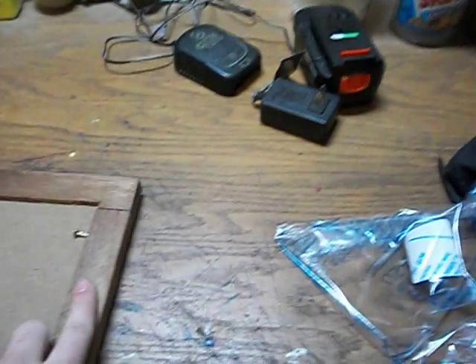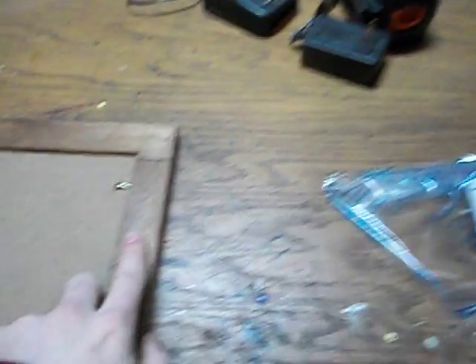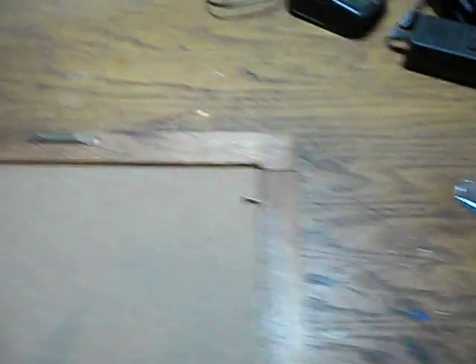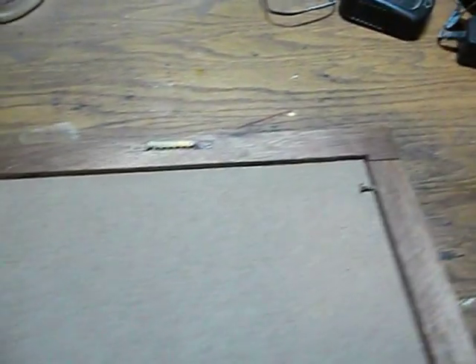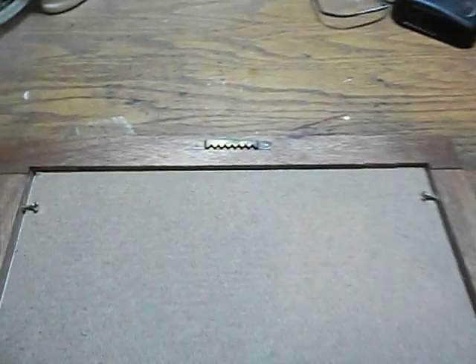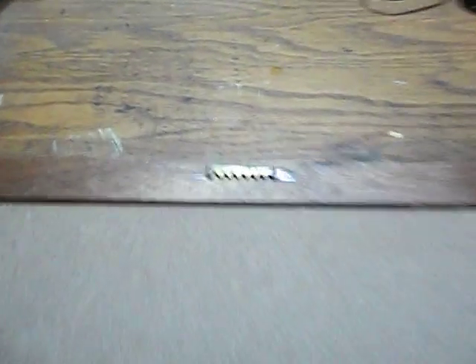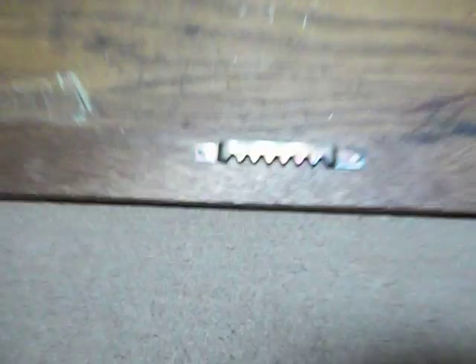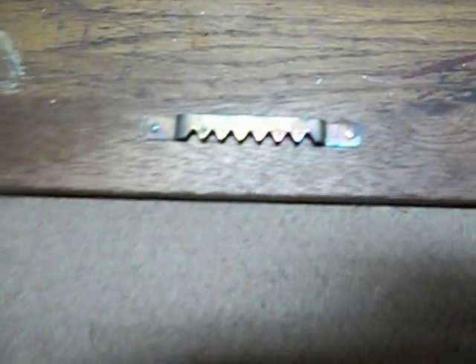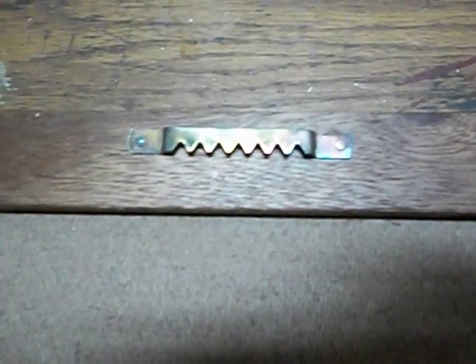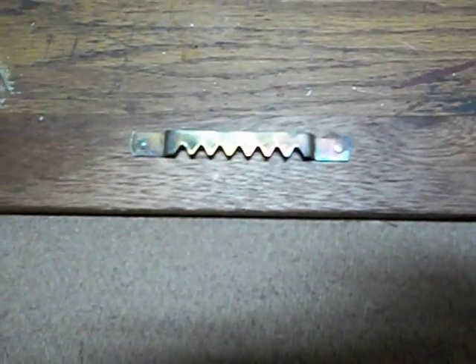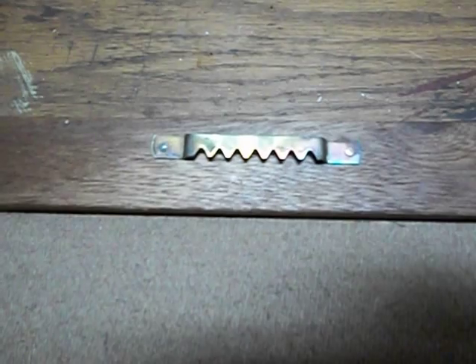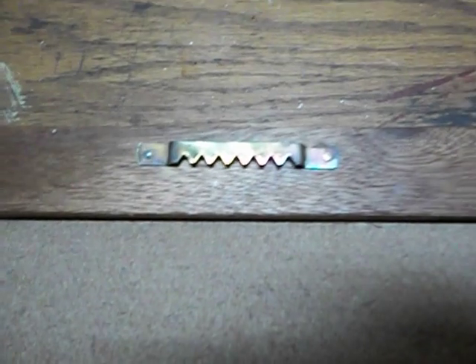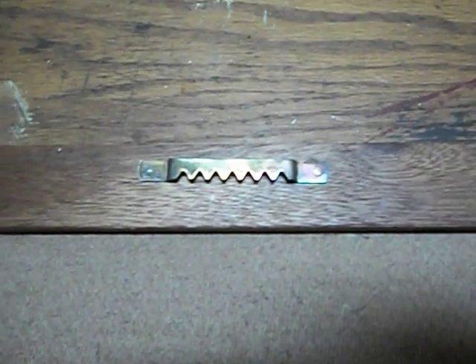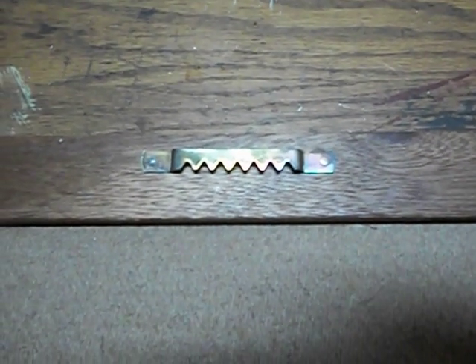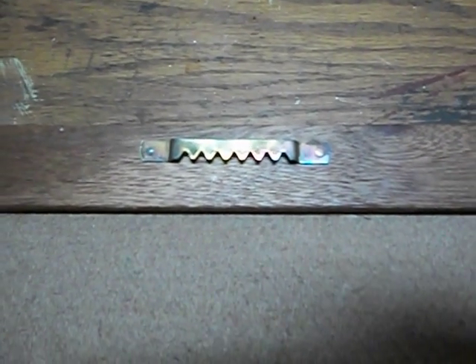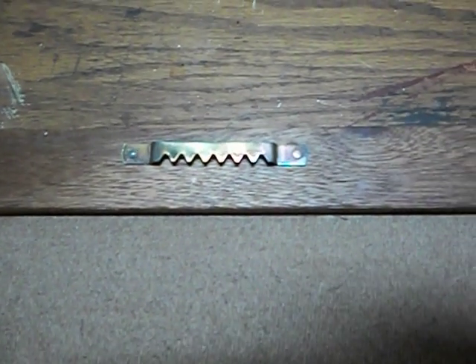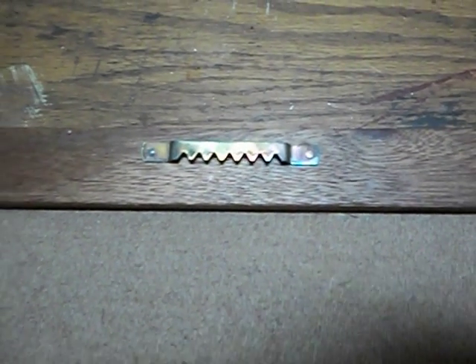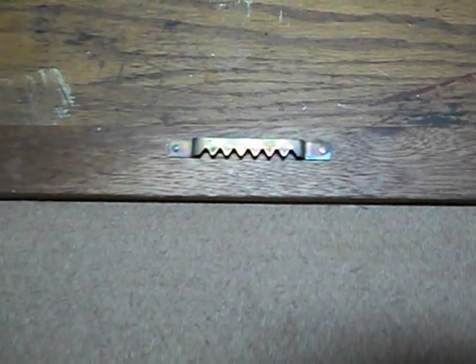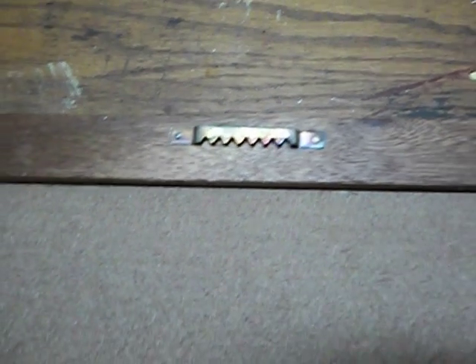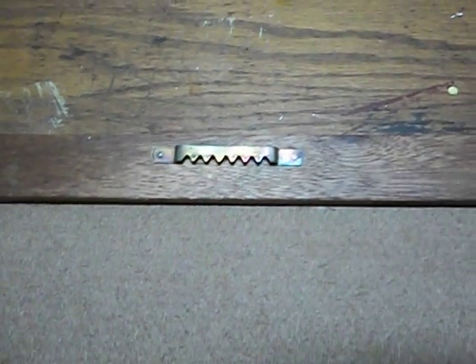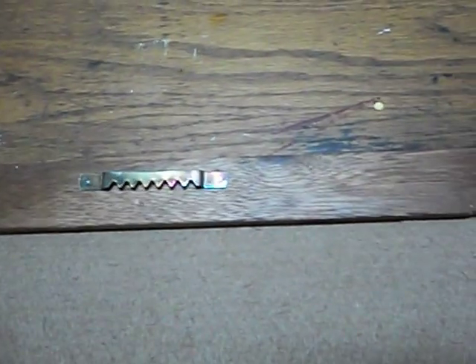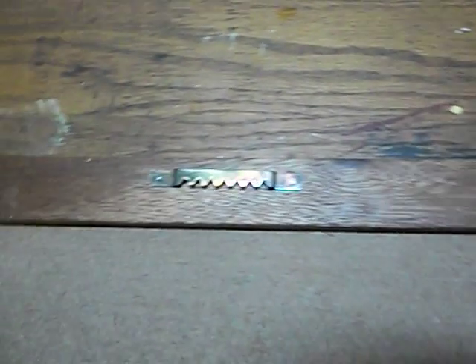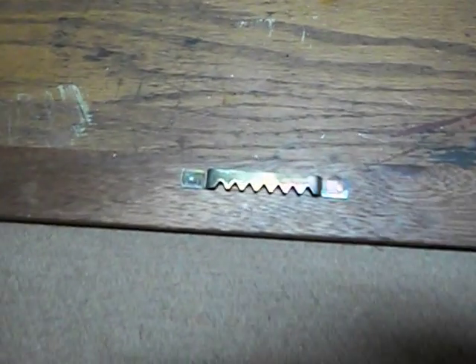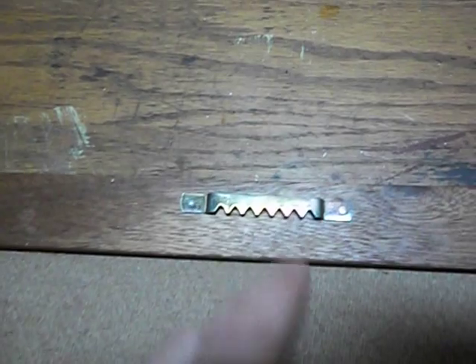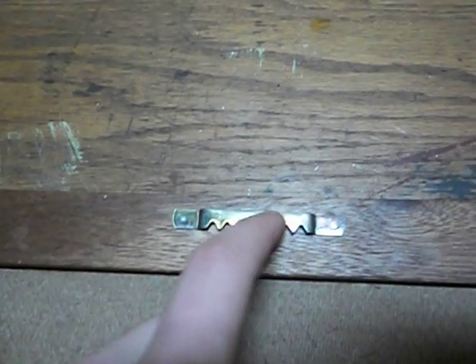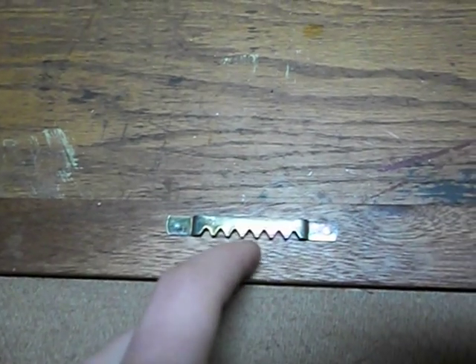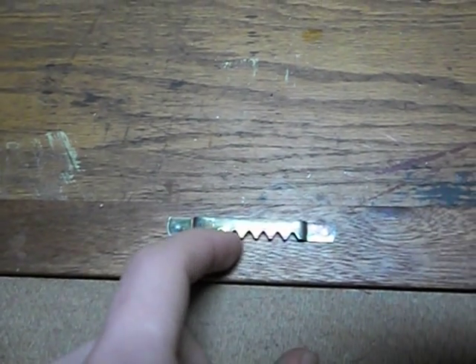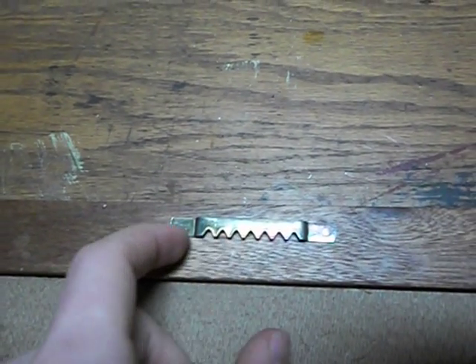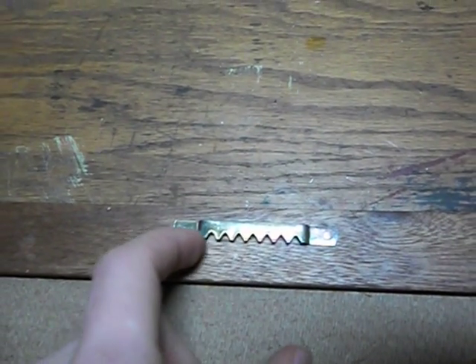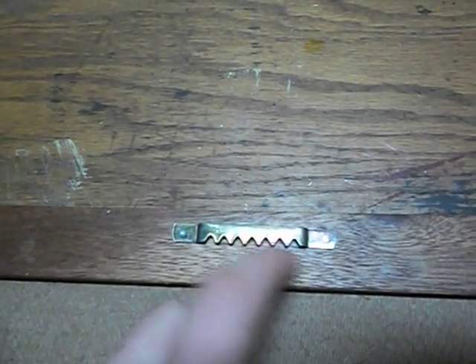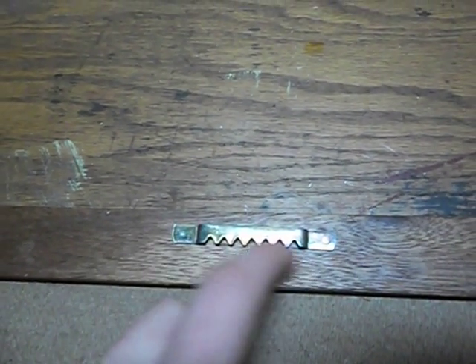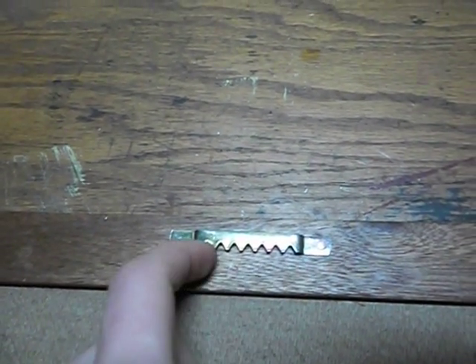On the back, I've used just a toothed picture frame holder. So you put a nail in the wall, and then the nail falls into one of these notches.